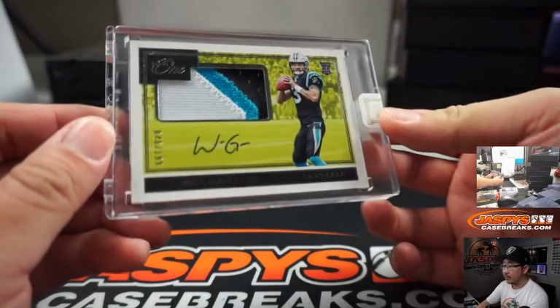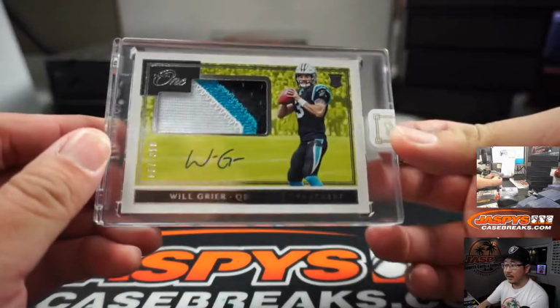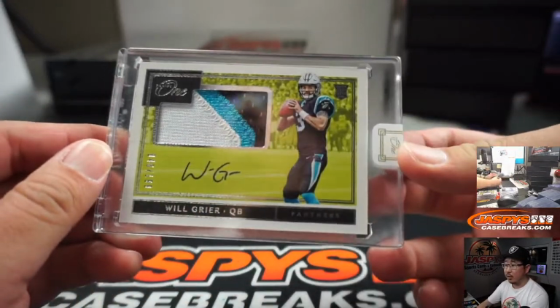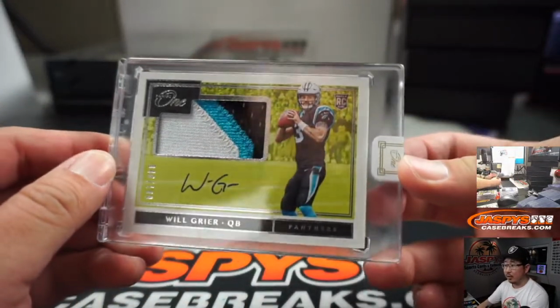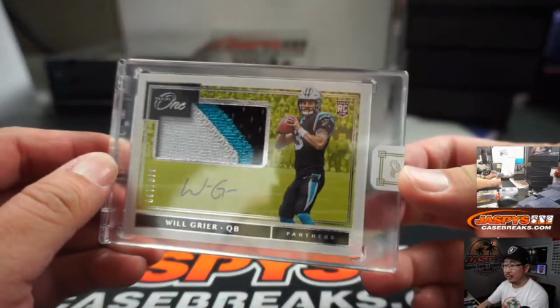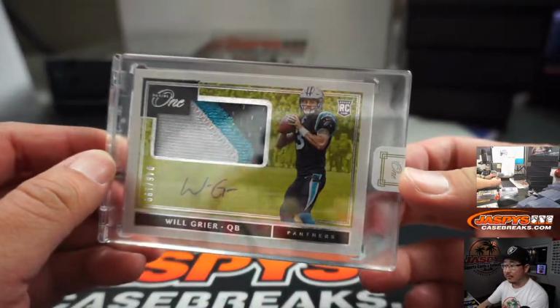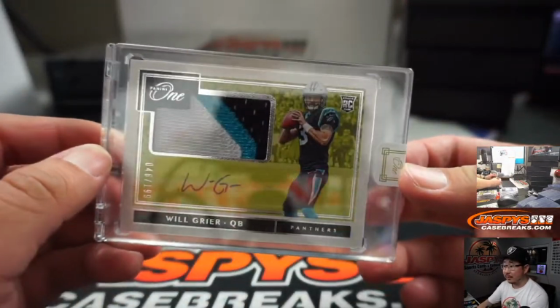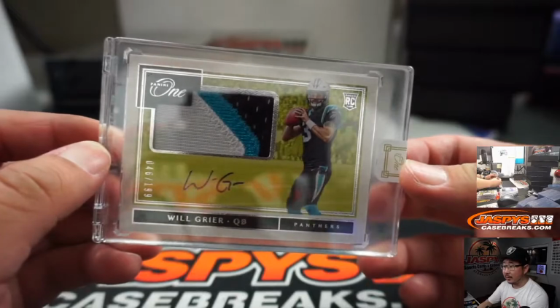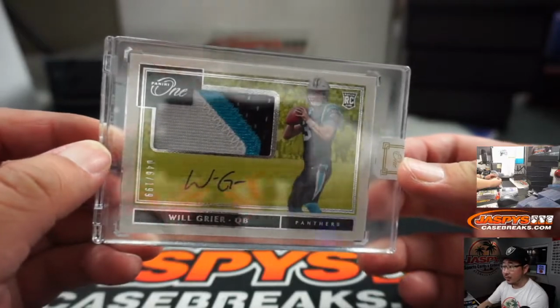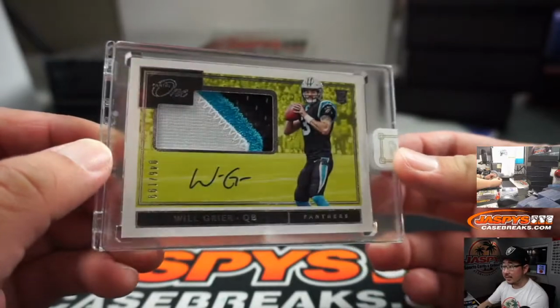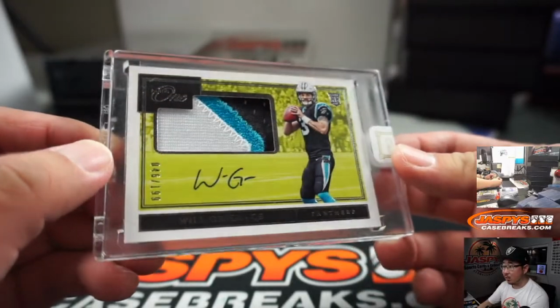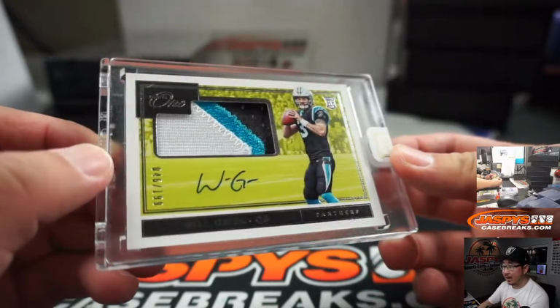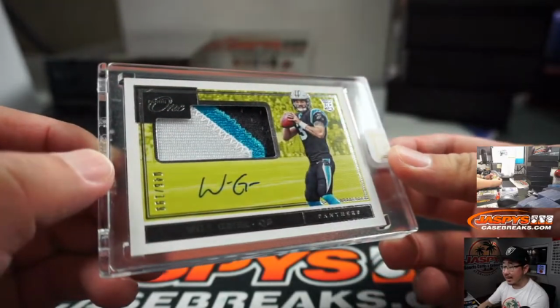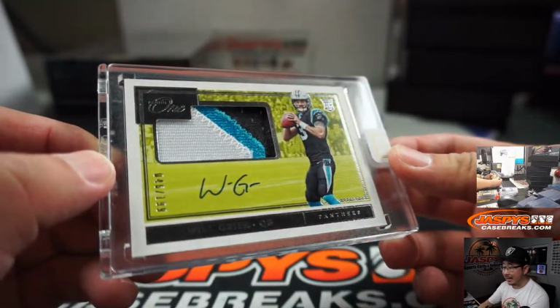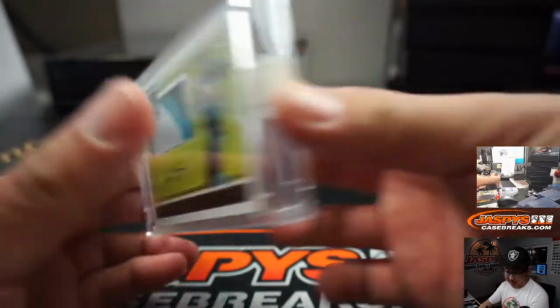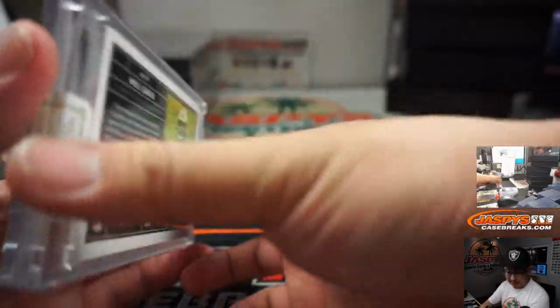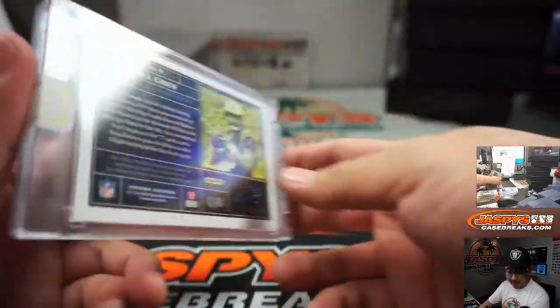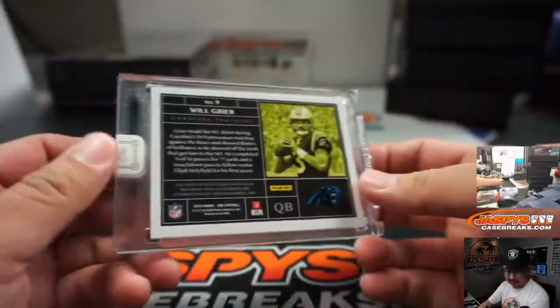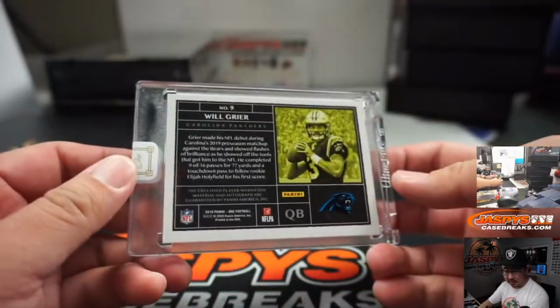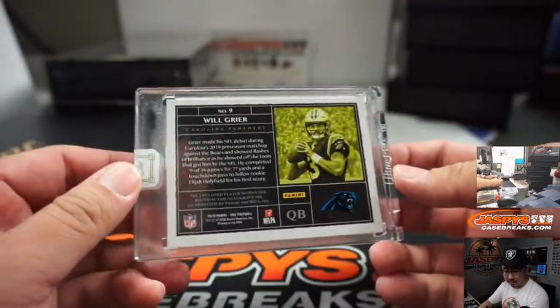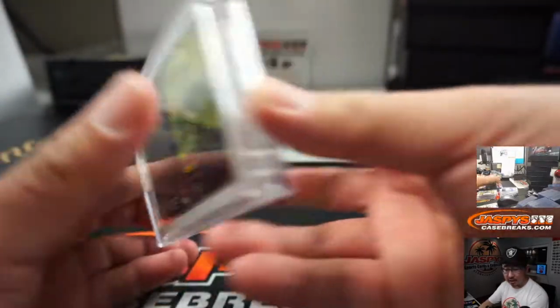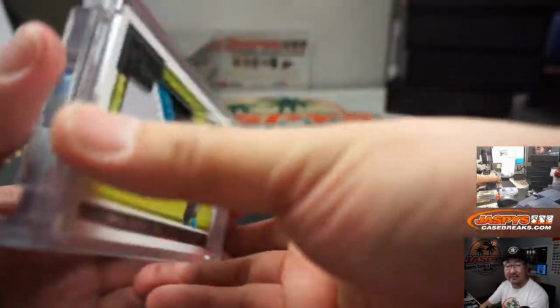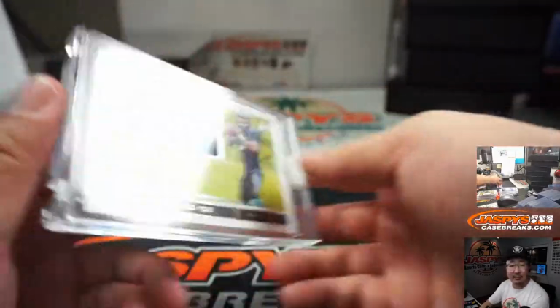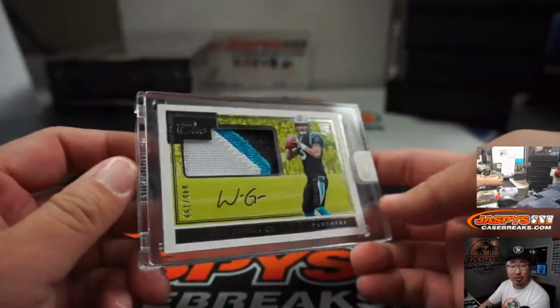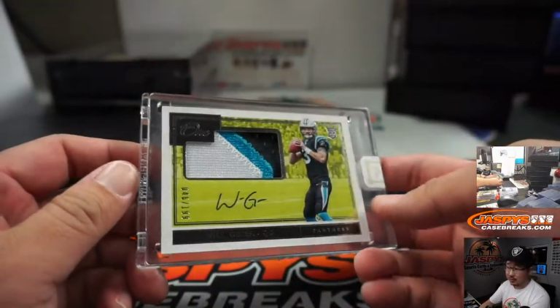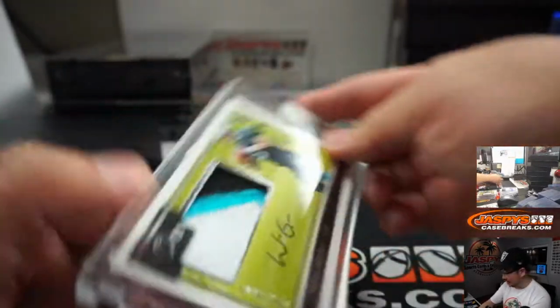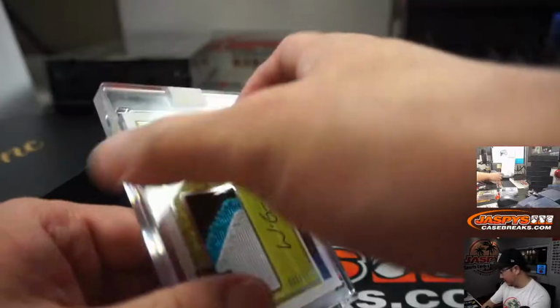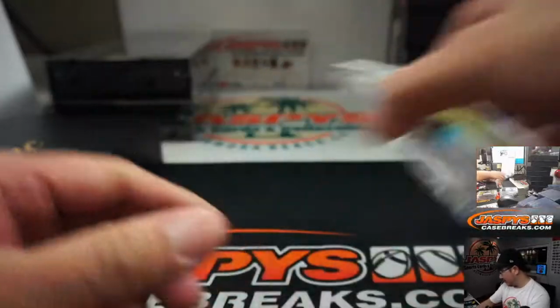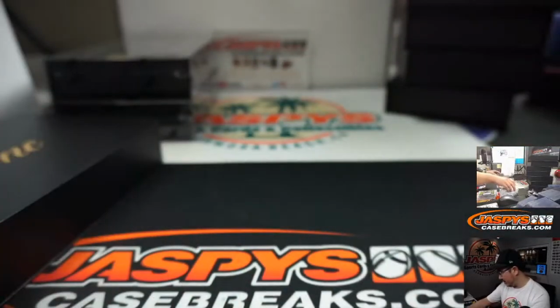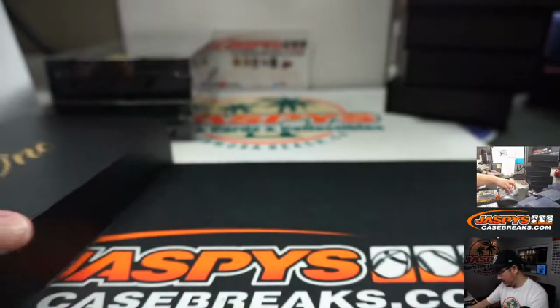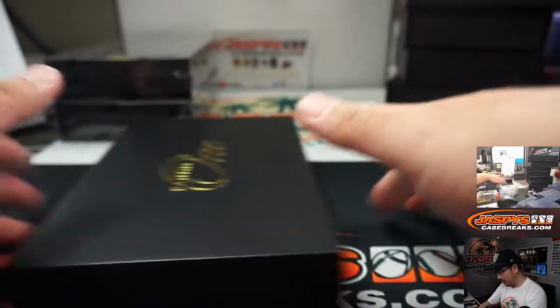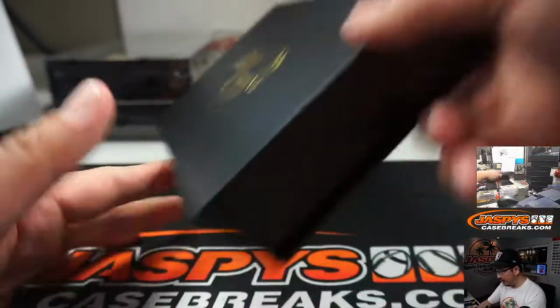It's Will Greer, 46 out of 199. Nice patch in there, nice on-card autograph. Steven Olsen with his Panthers.